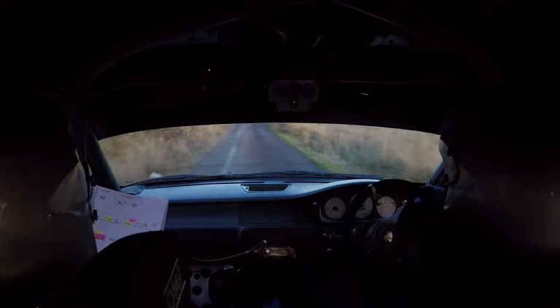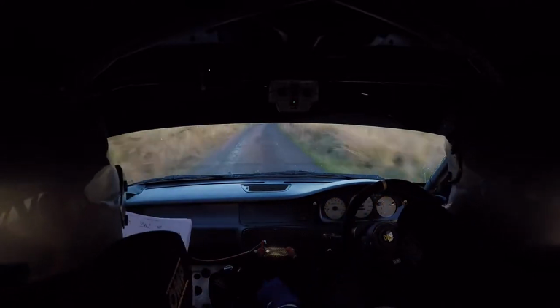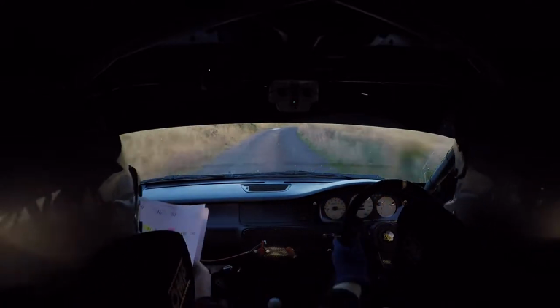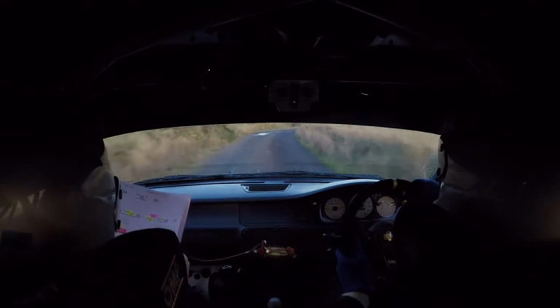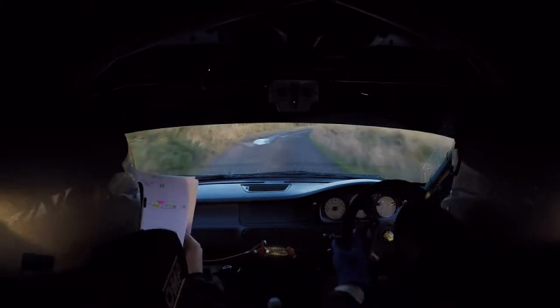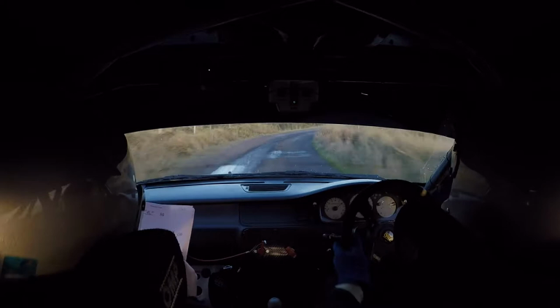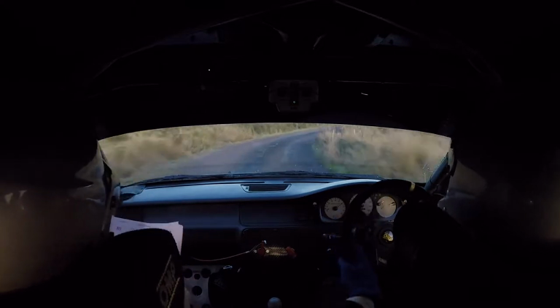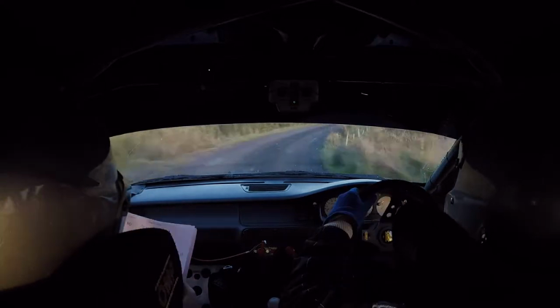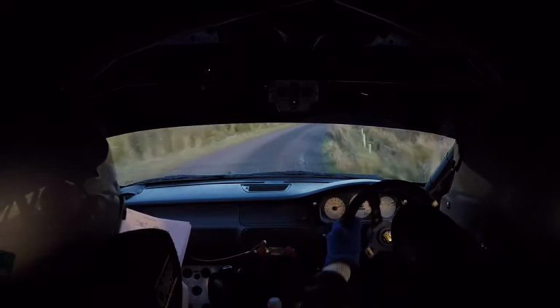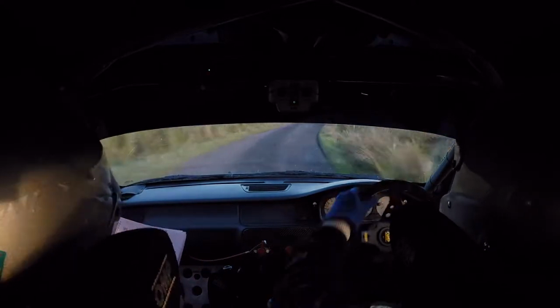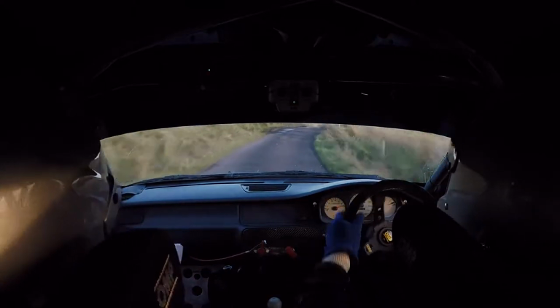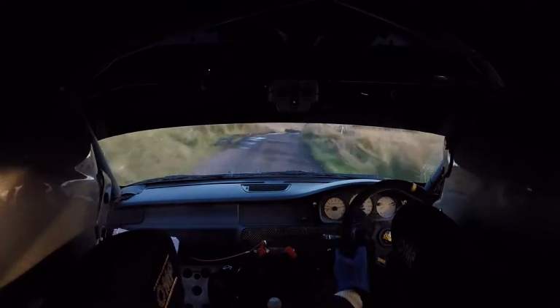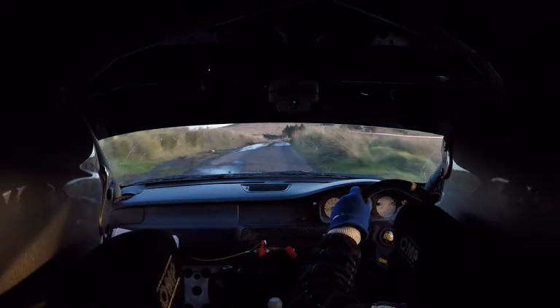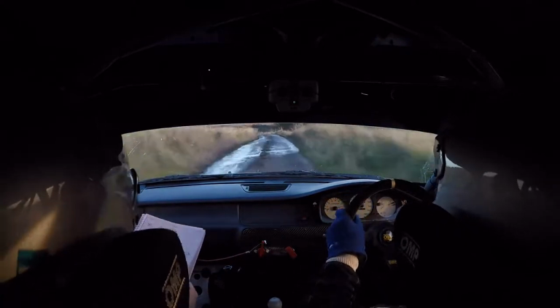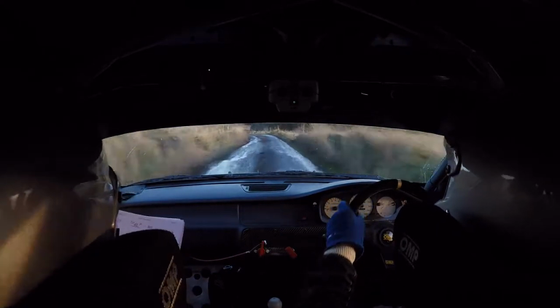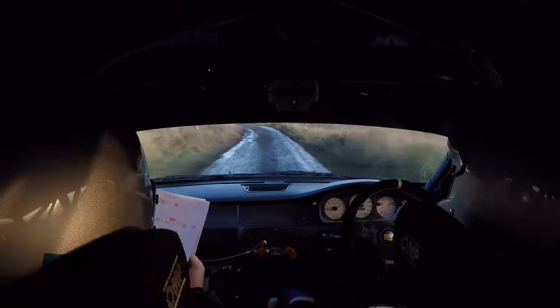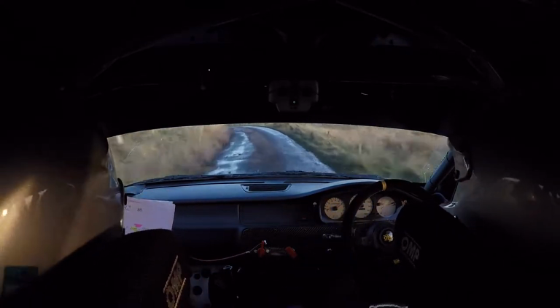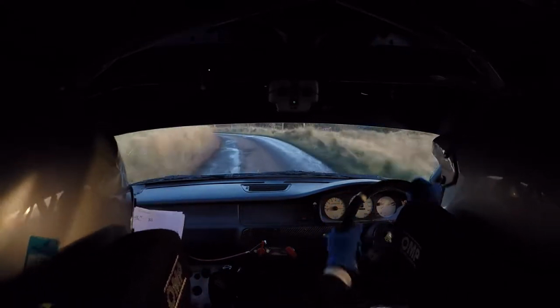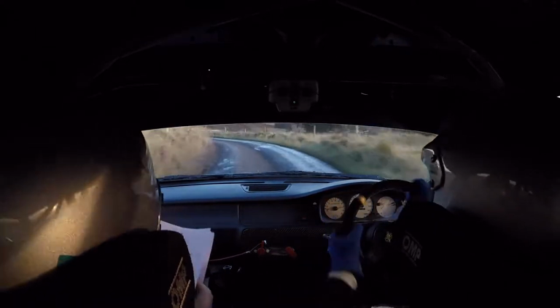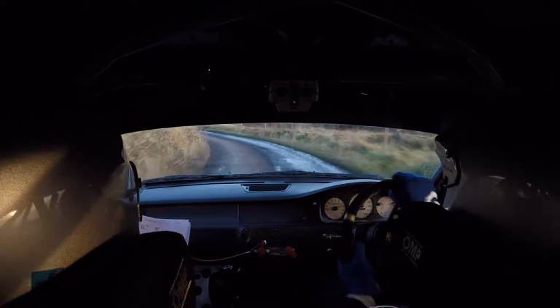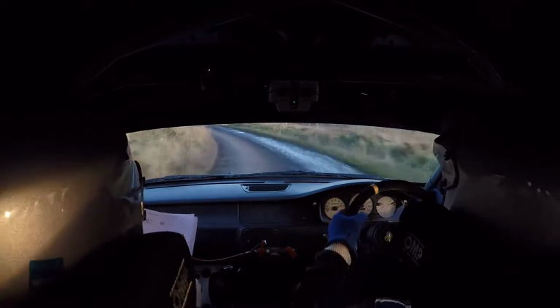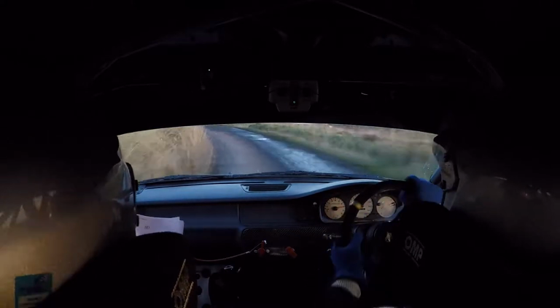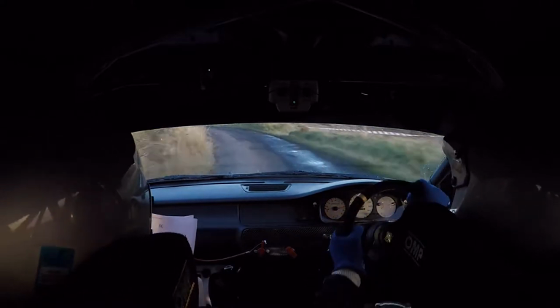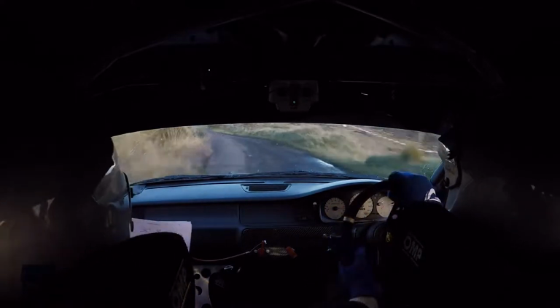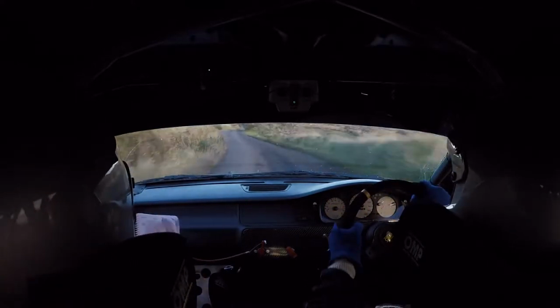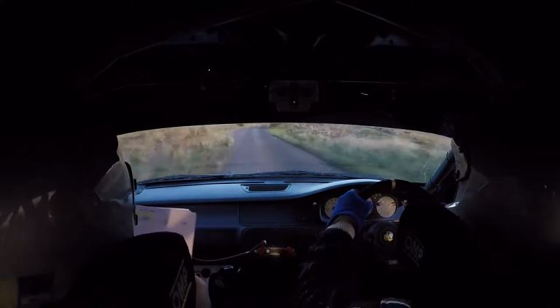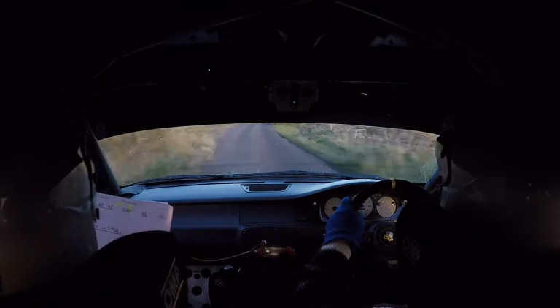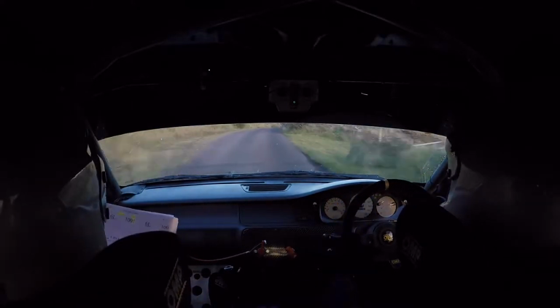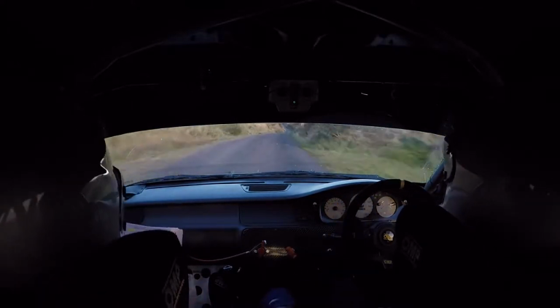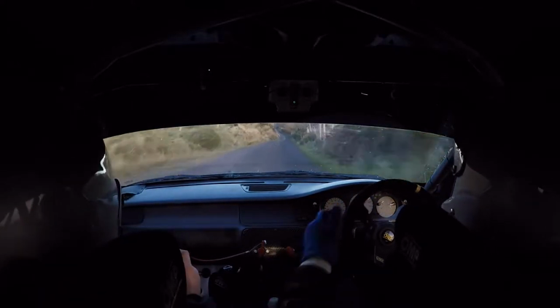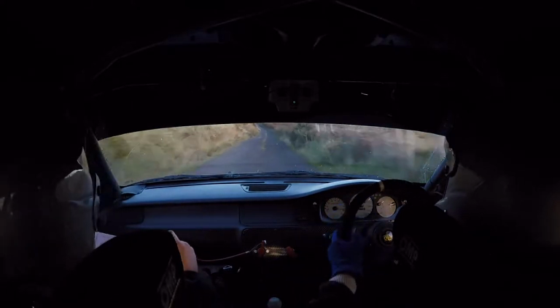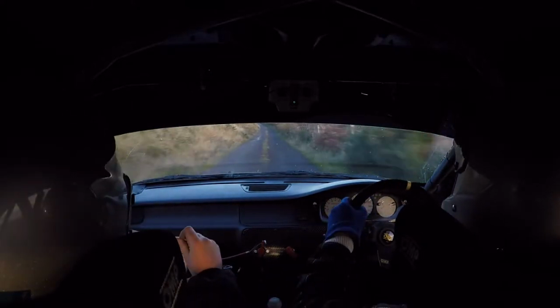Into a long tight 4 left, slippy. Into a 6 right, over pressed. 4 left, 6 right over pressed. Then 40, into a 6 left, 100.